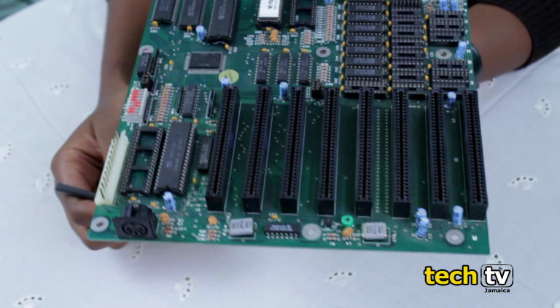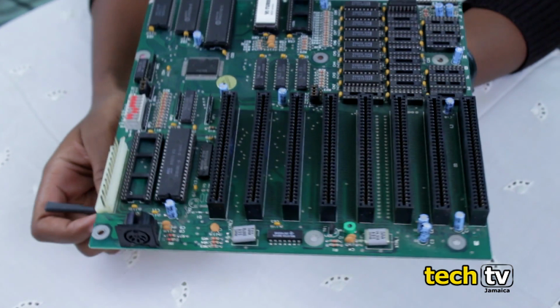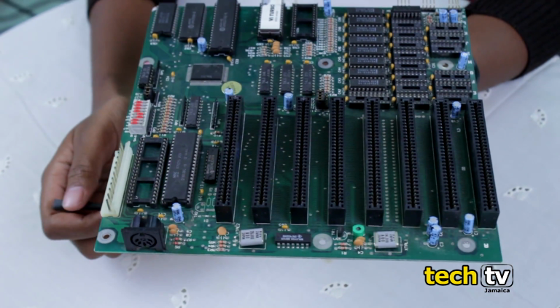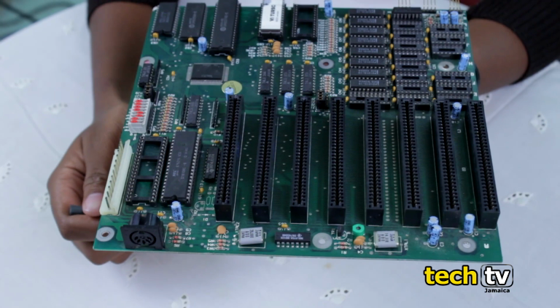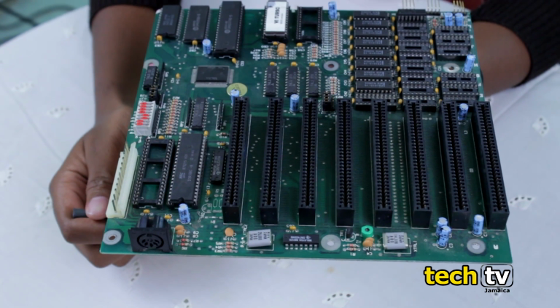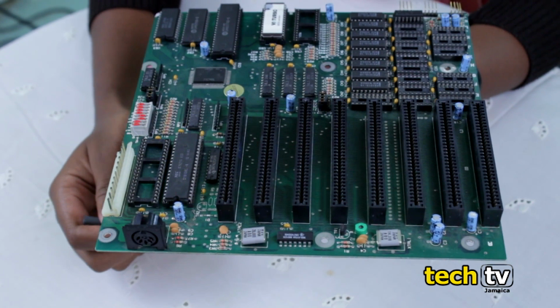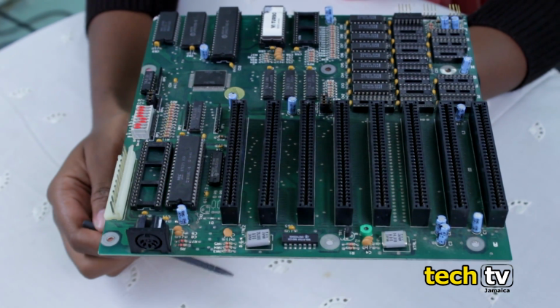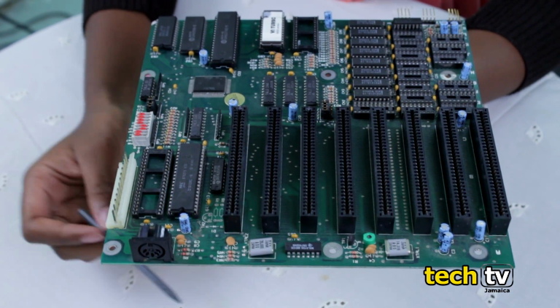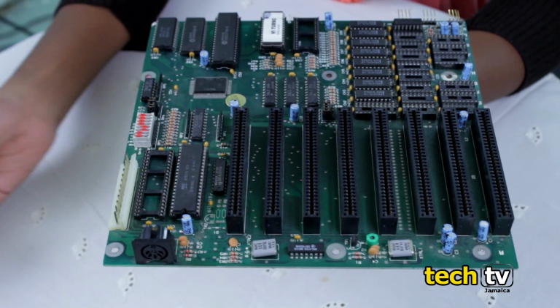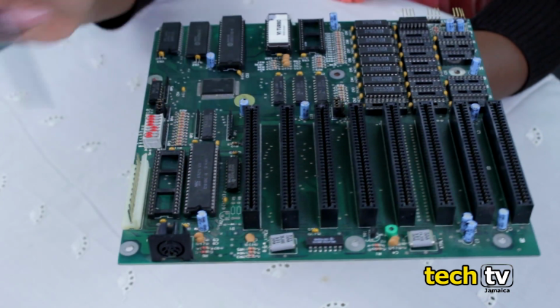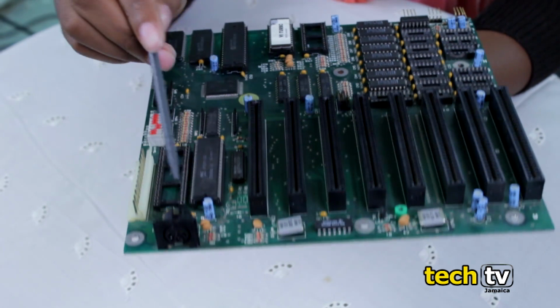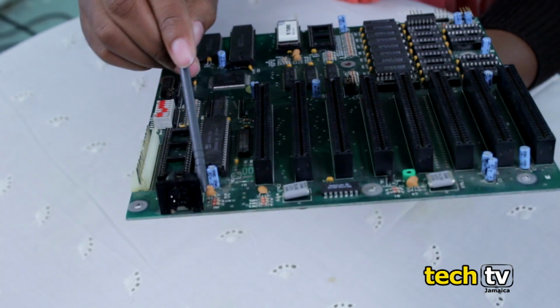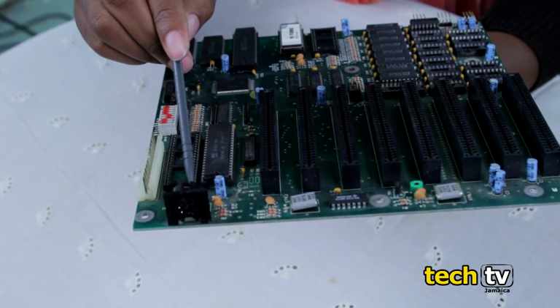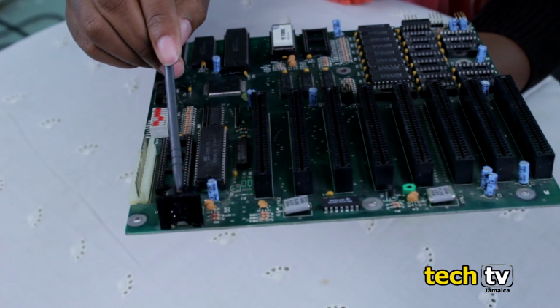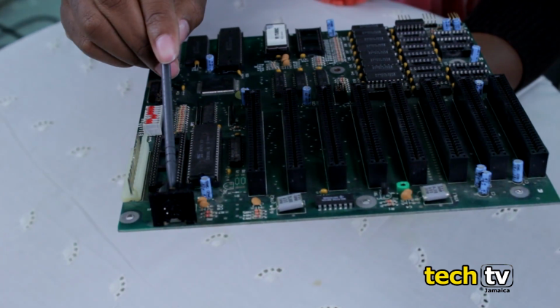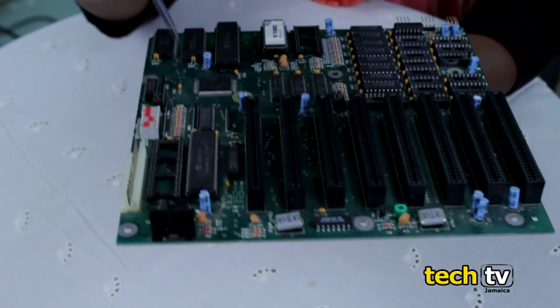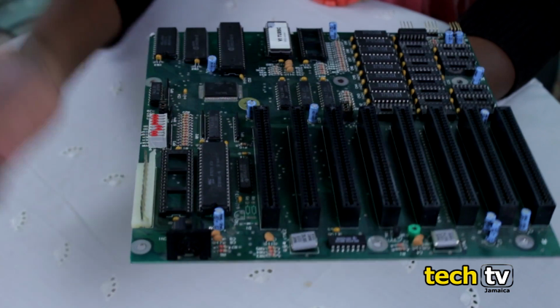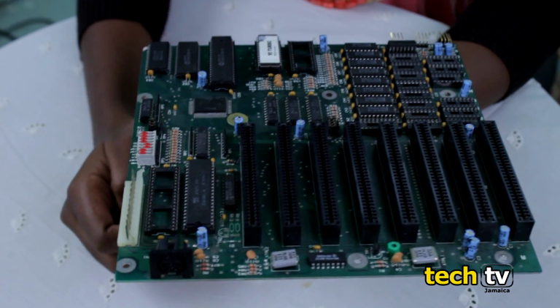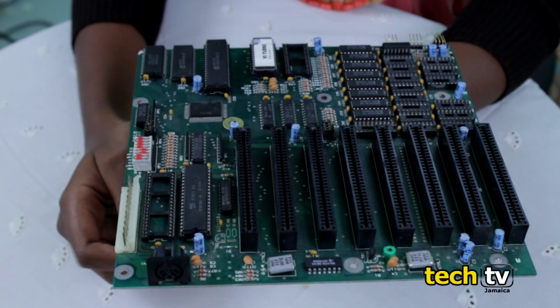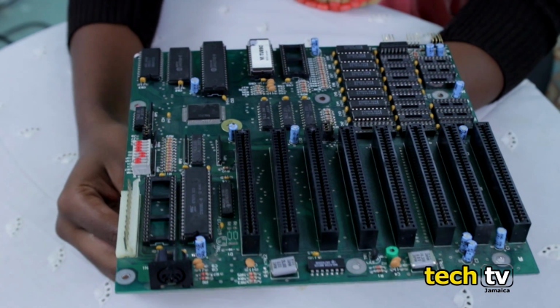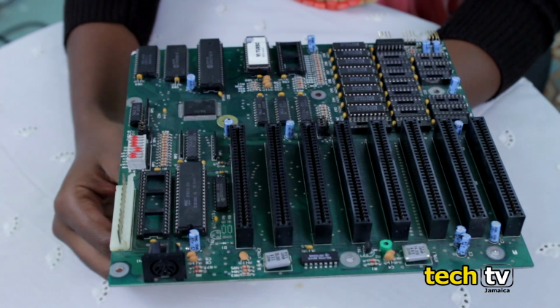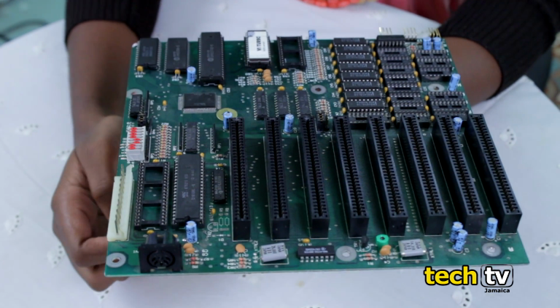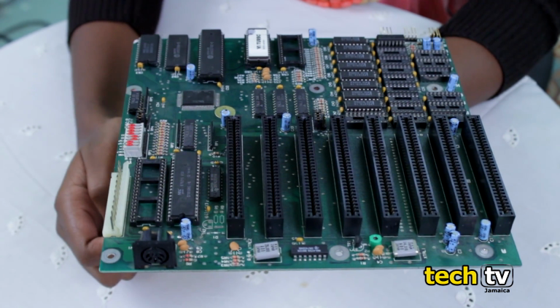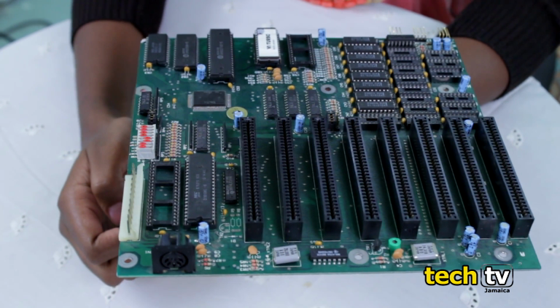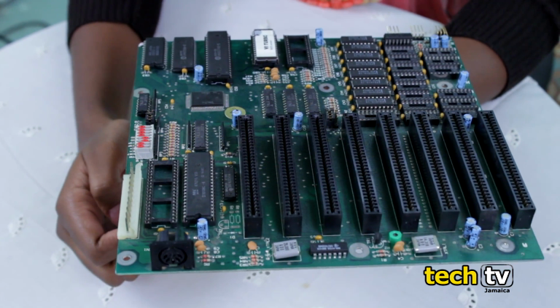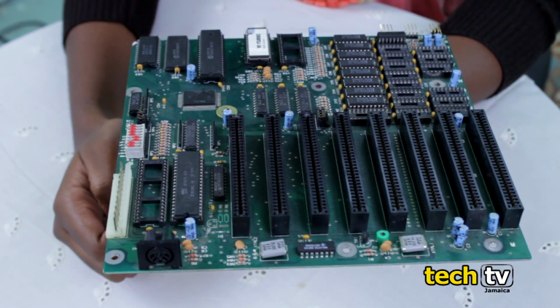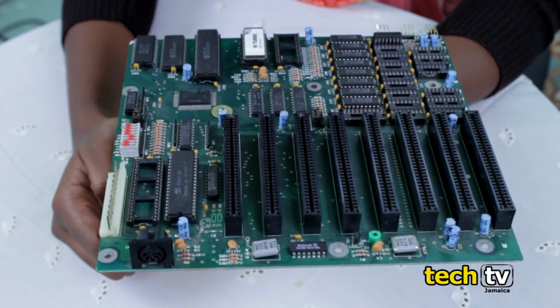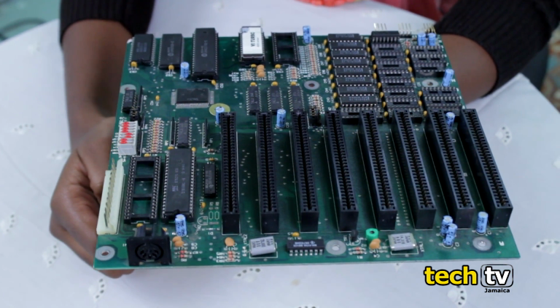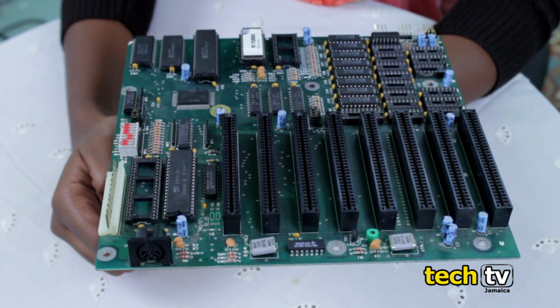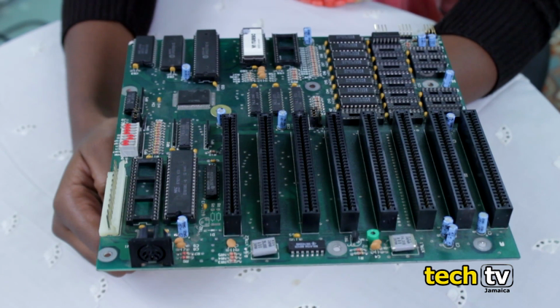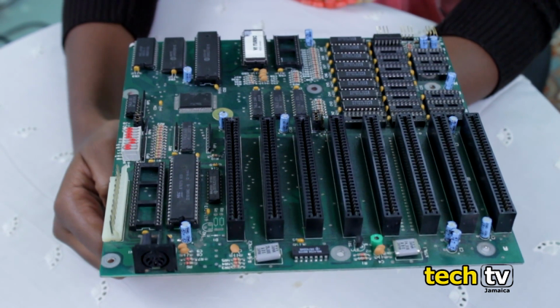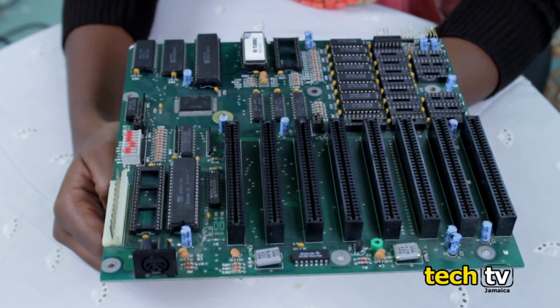This is a motherboard for a personal computer. The board had only the keyboard port built in. Today motherboards have almost all ports built in, such as keyboard, mouse, LAN, USB, audio, etc.